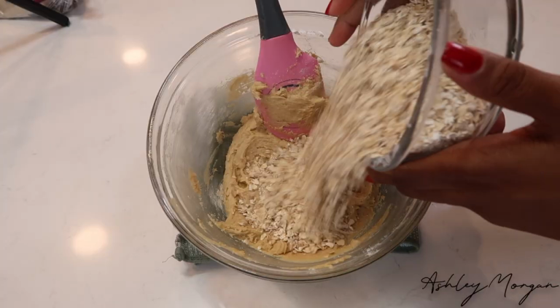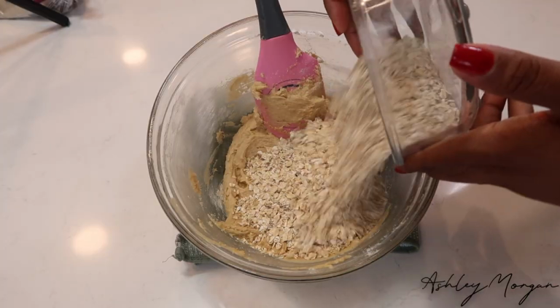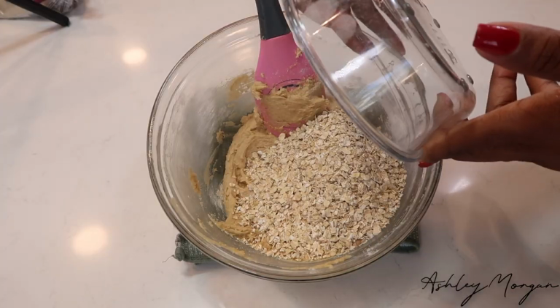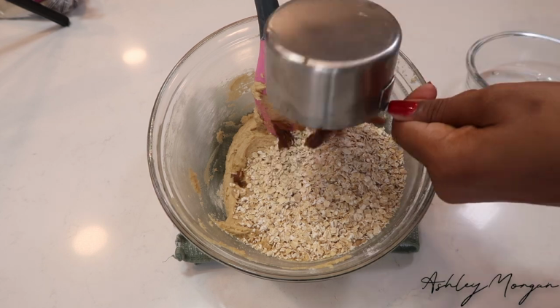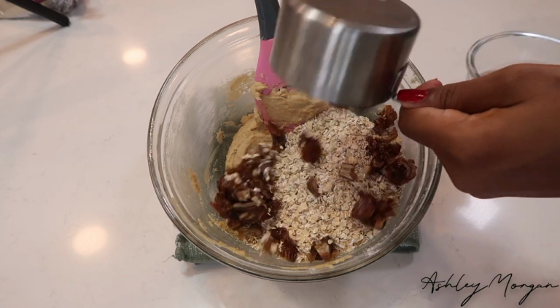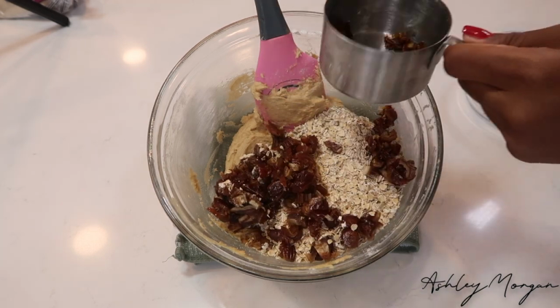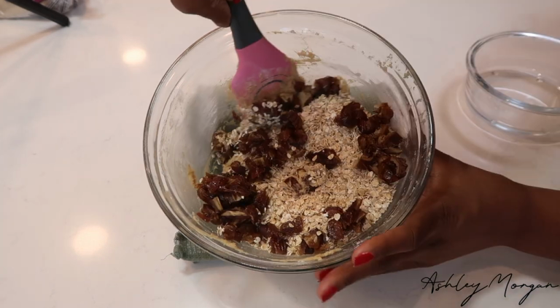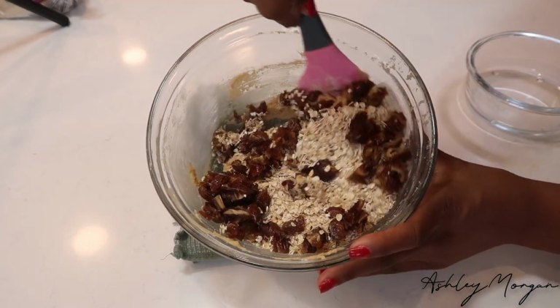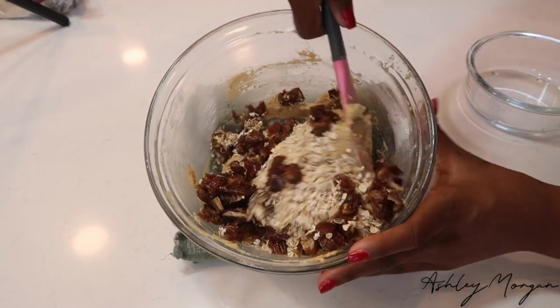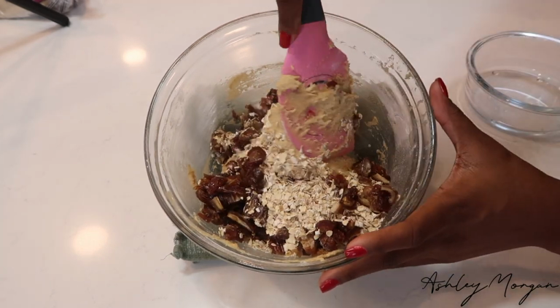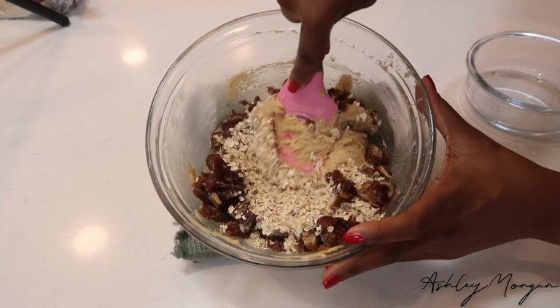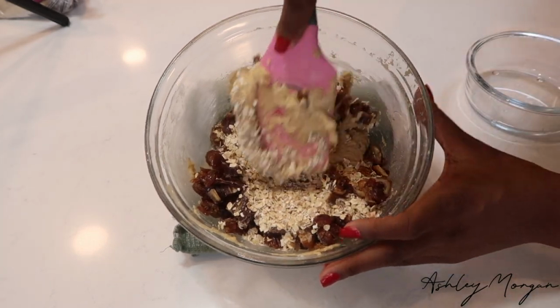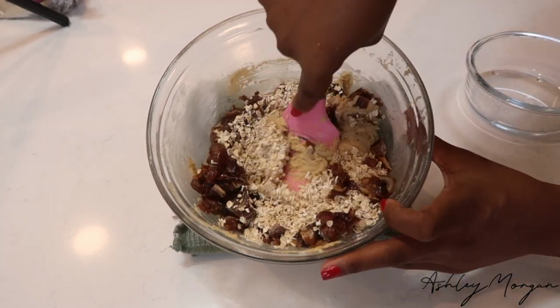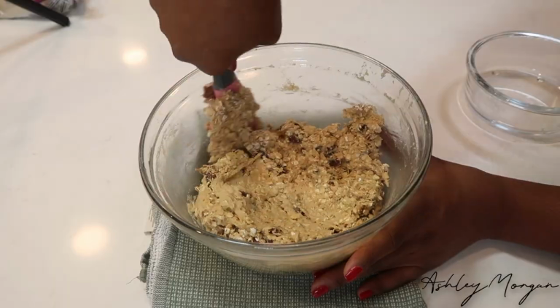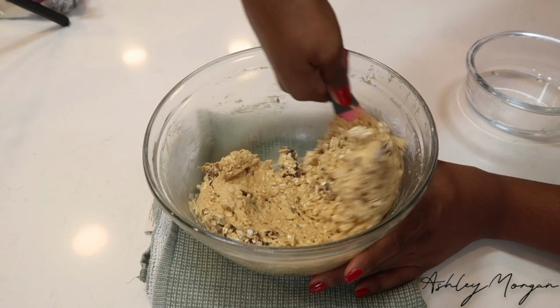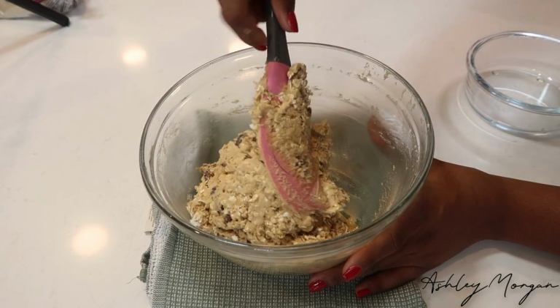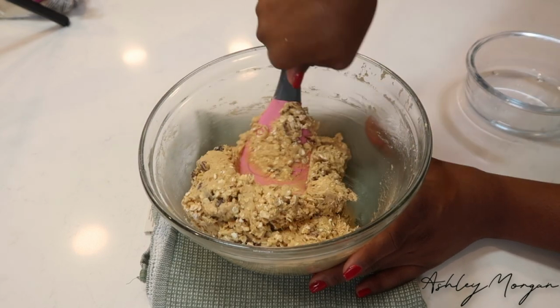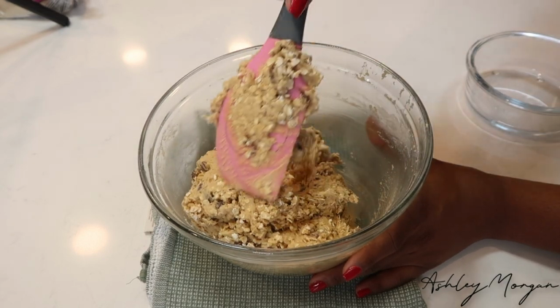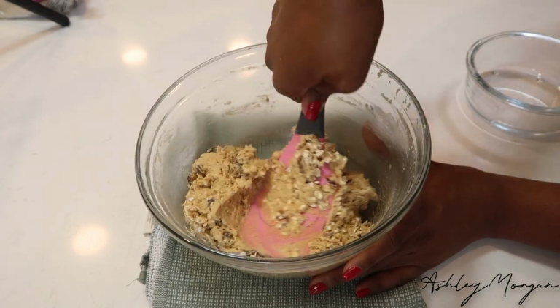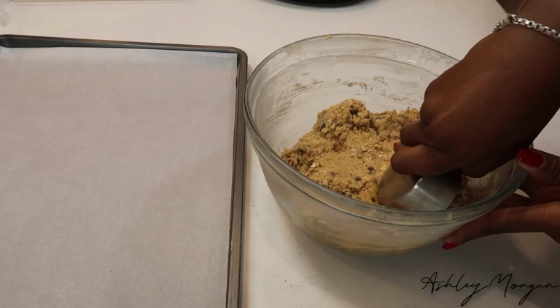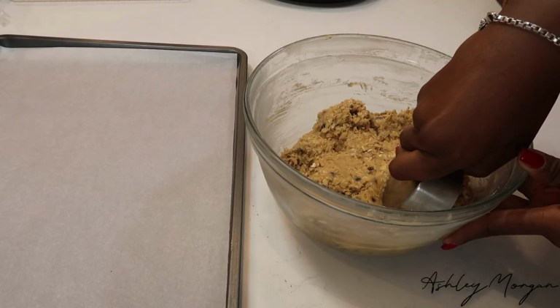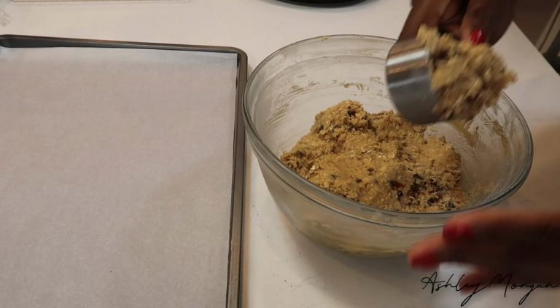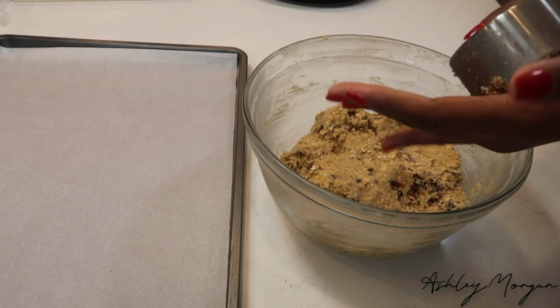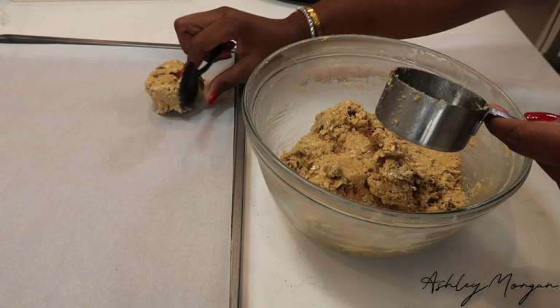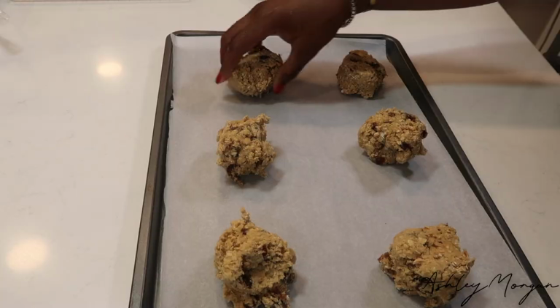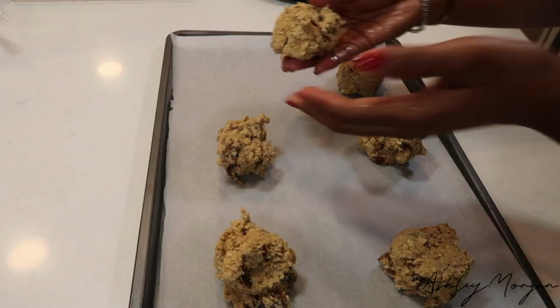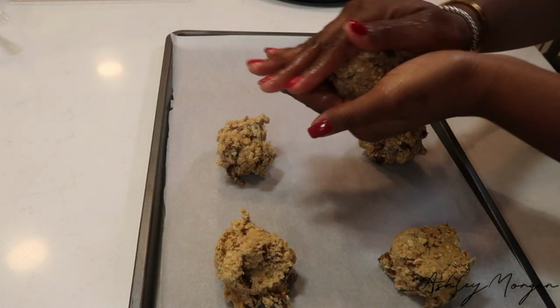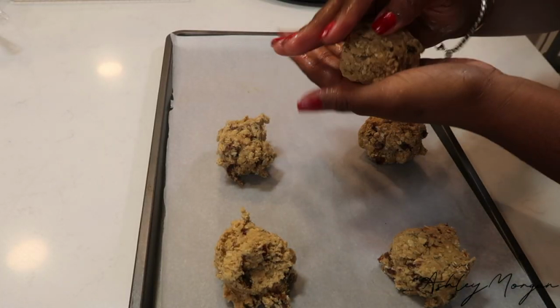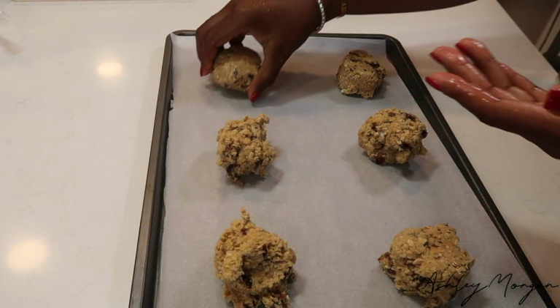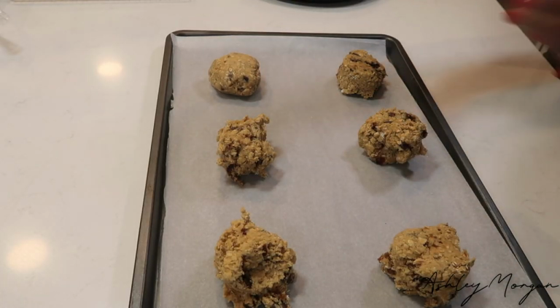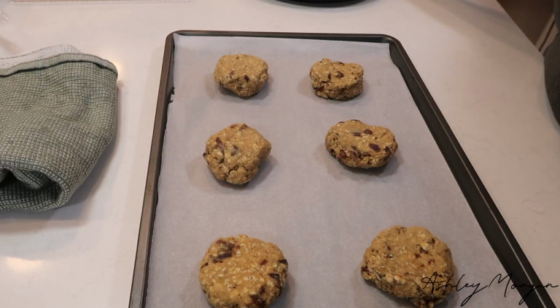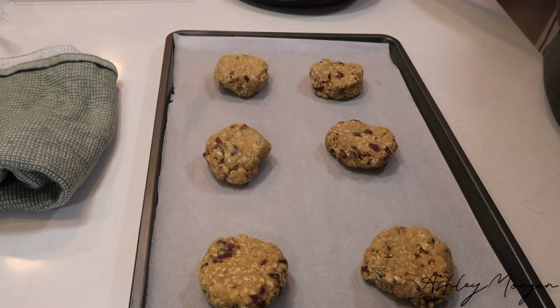Then we're going to go ahead and add our oats and our dates. Fold those in as well until it's all incorporated. Then I'm going to scoop them out — I don't have a cookie scoop so I used a quarter cup, rolled them, and flattened them out with my hands, then placed them in the oven to bake.